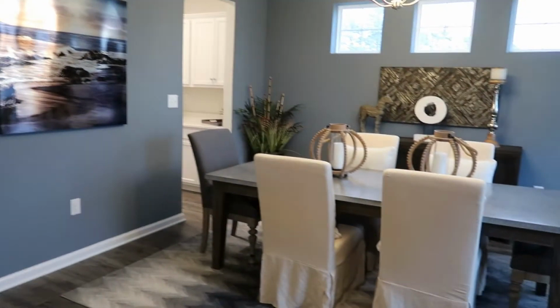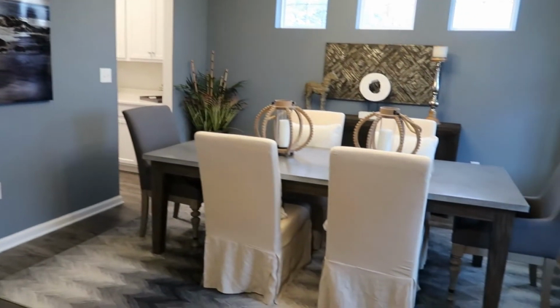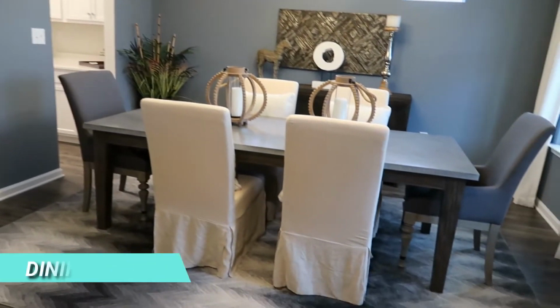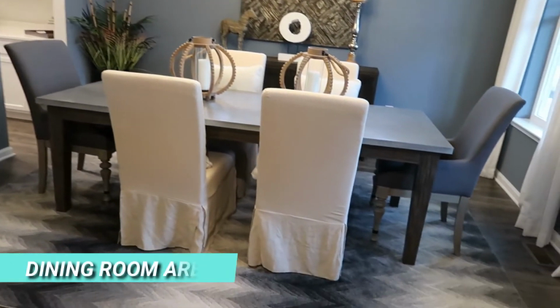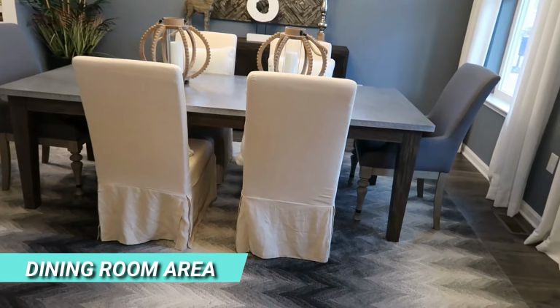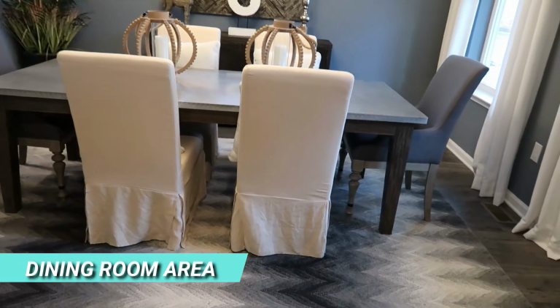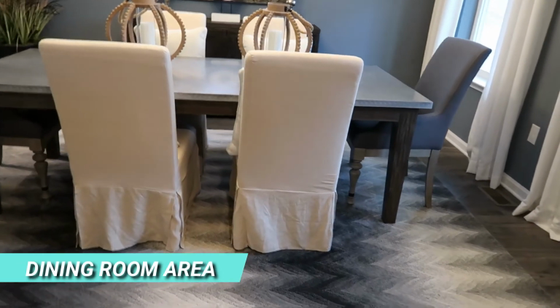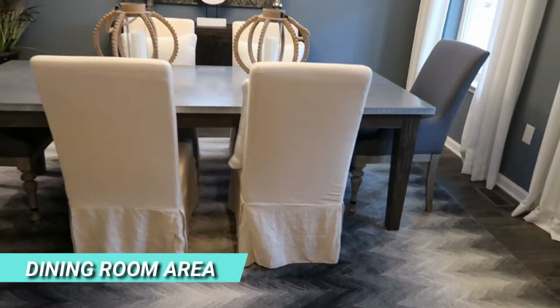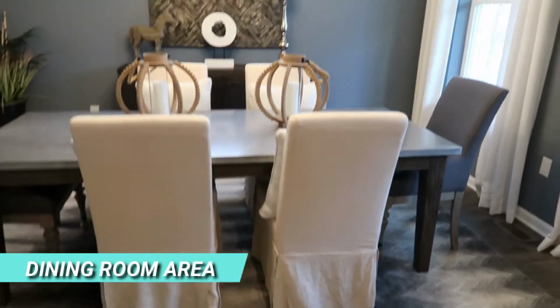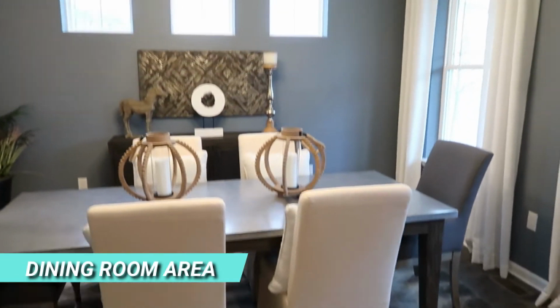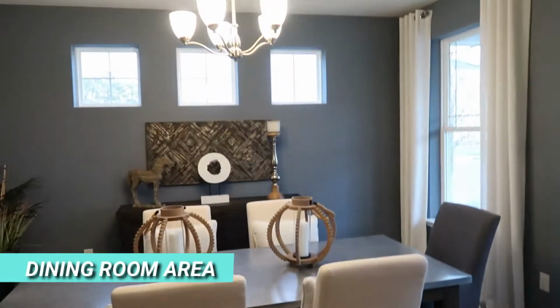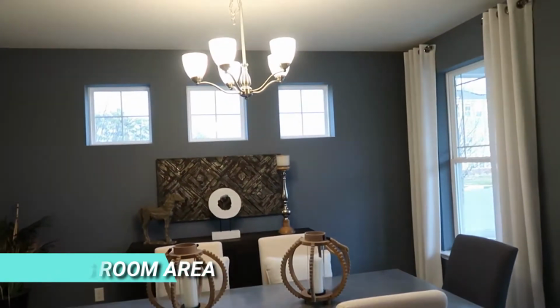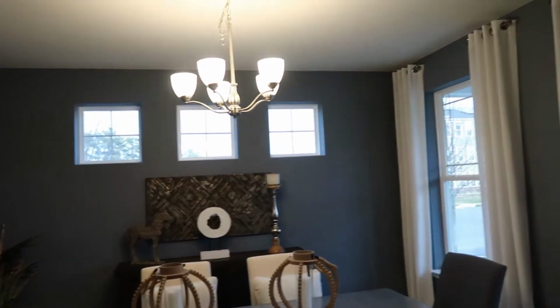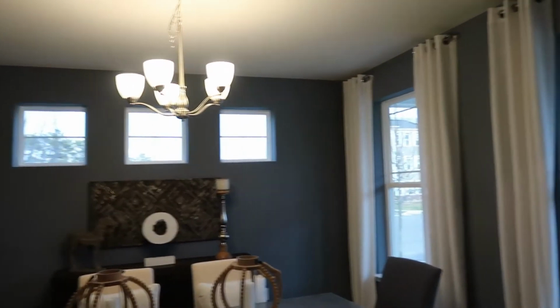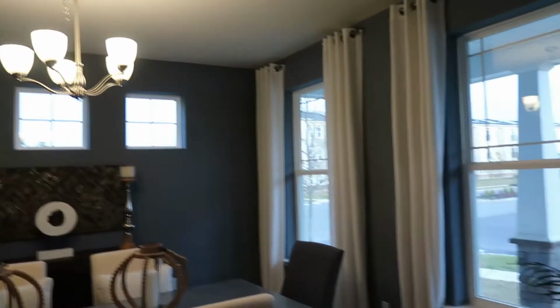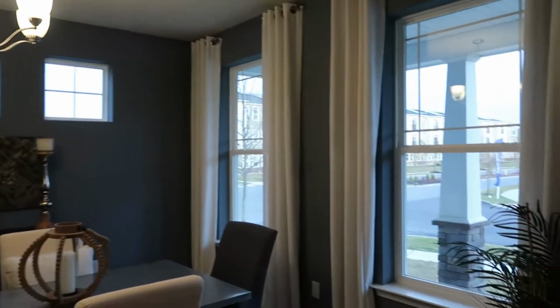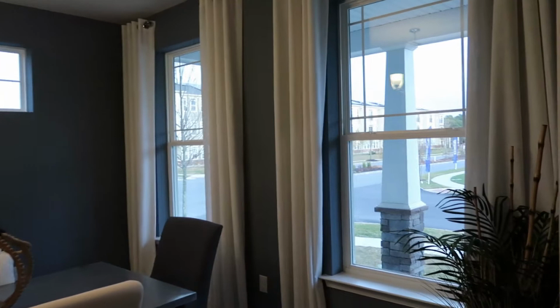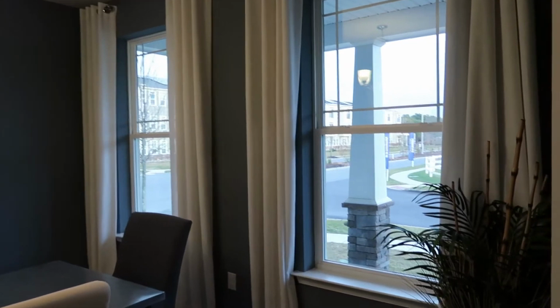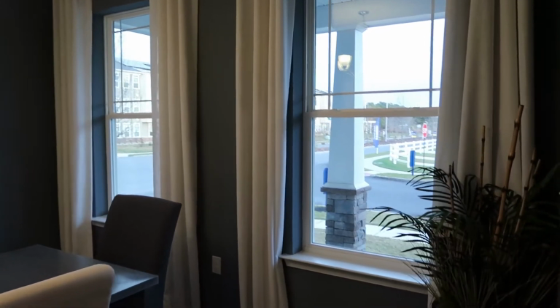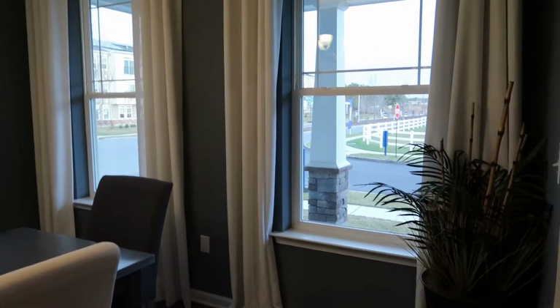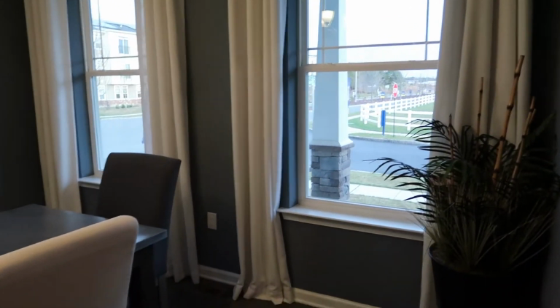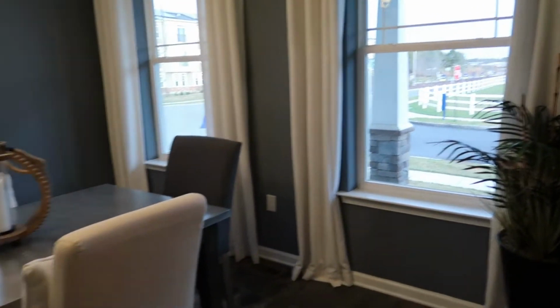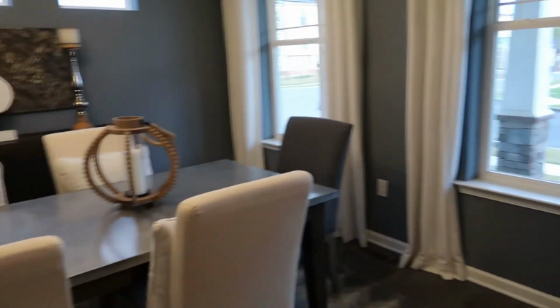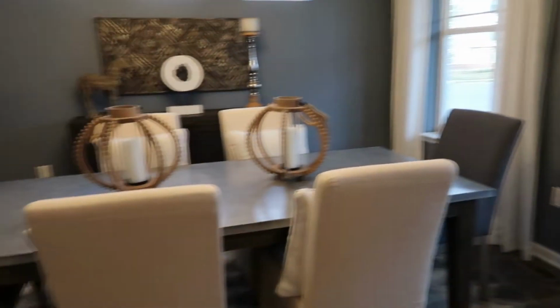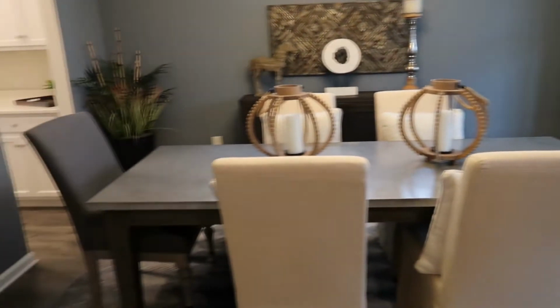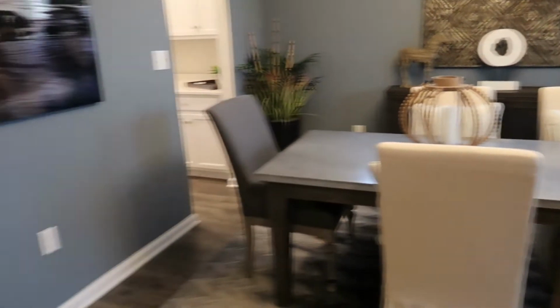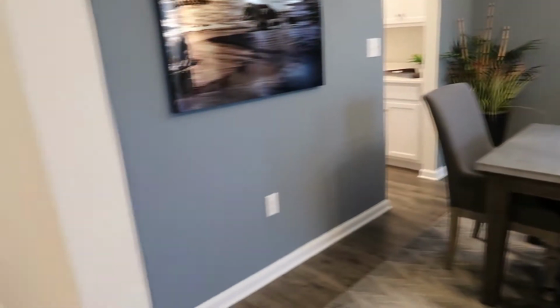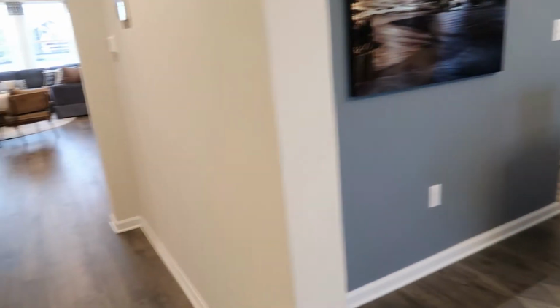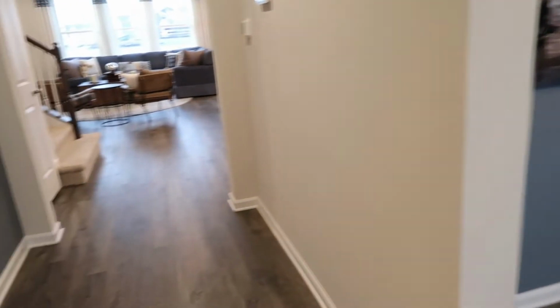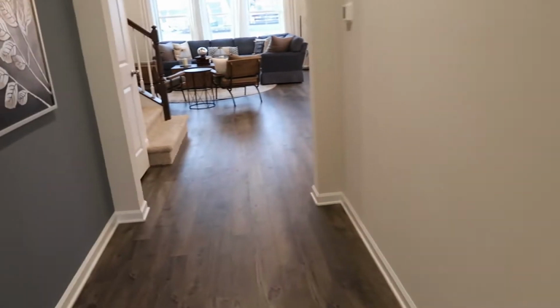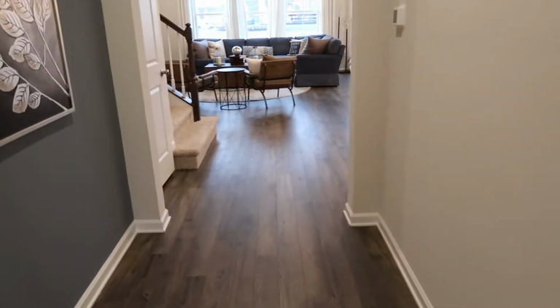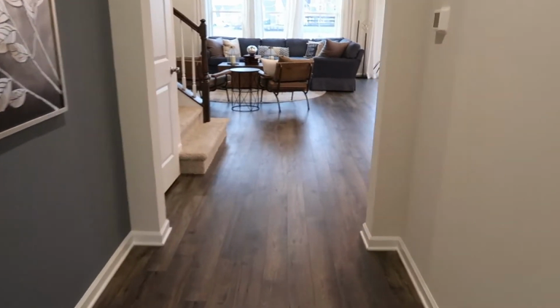First thing you see here is this very large dining room — beautiful space. The transom windows above and windows looking out to the front porch. Really nice setup here. Coming down the hallway.